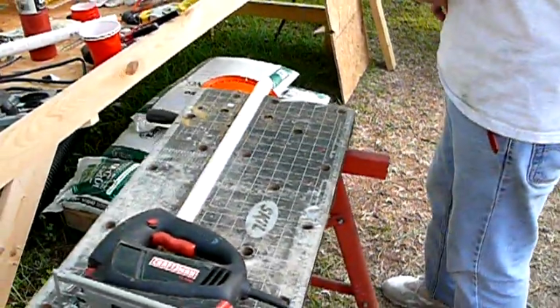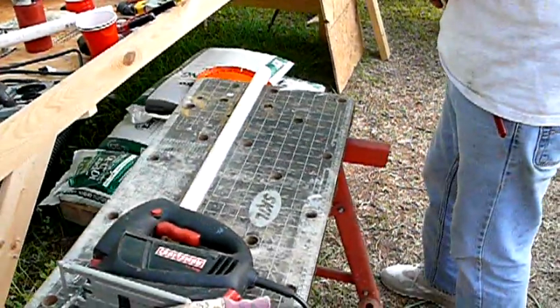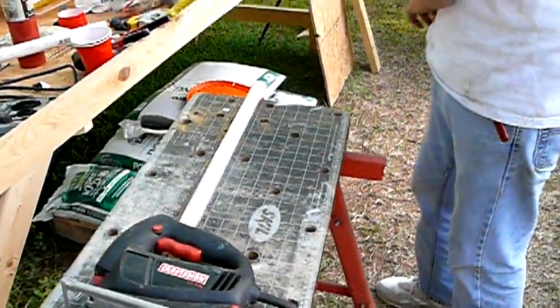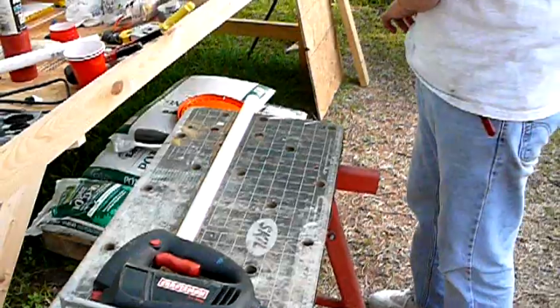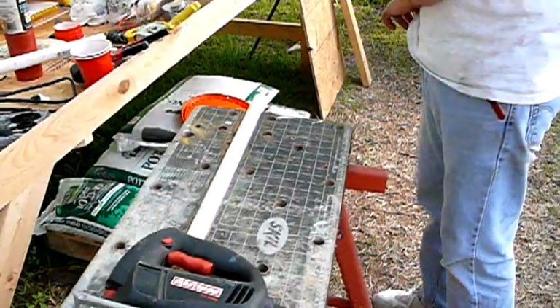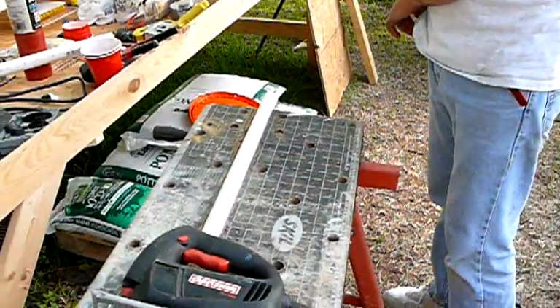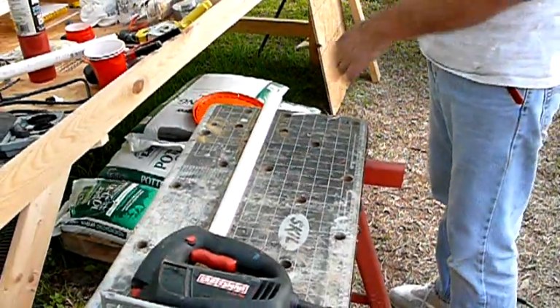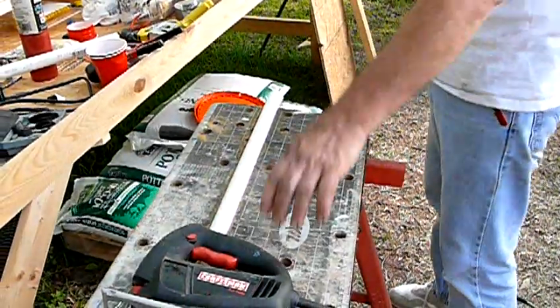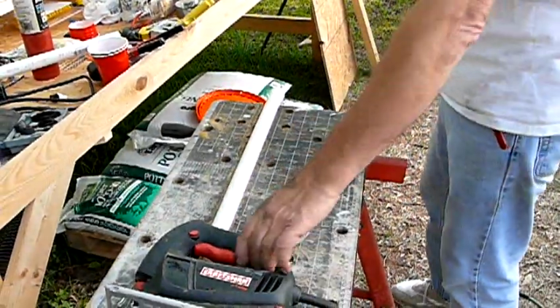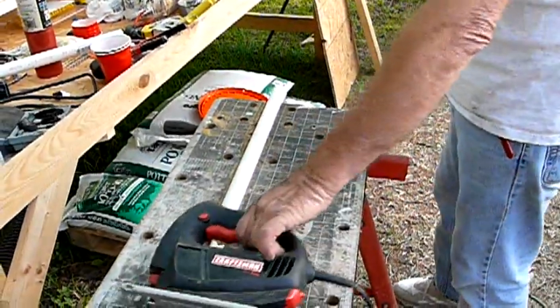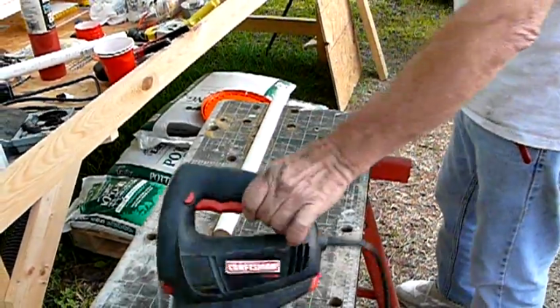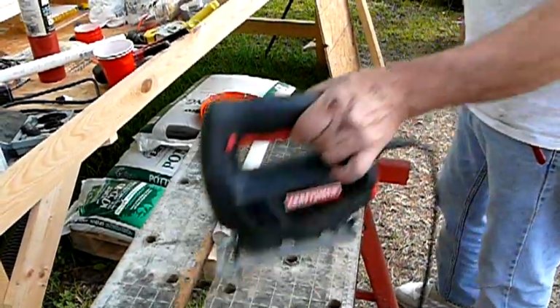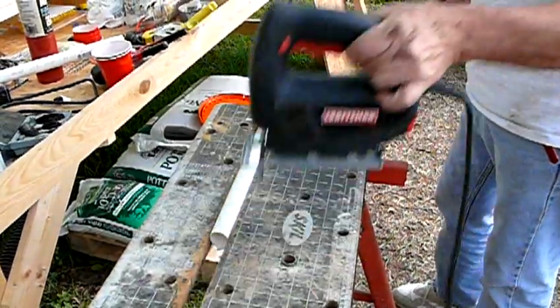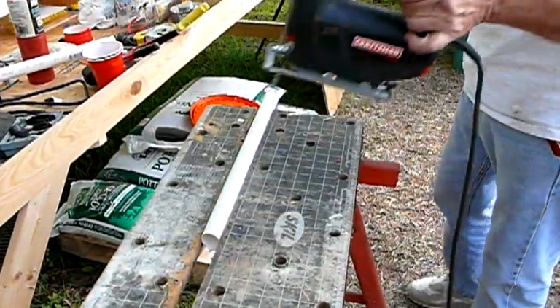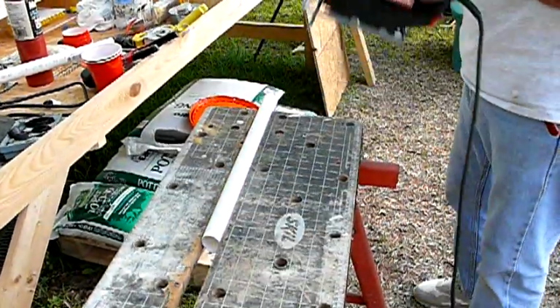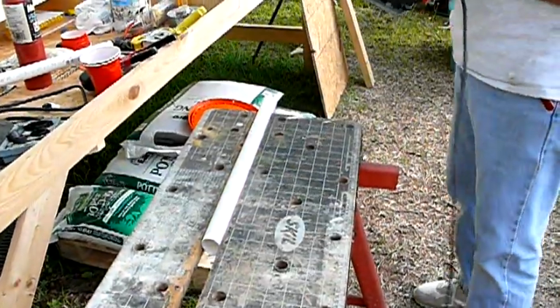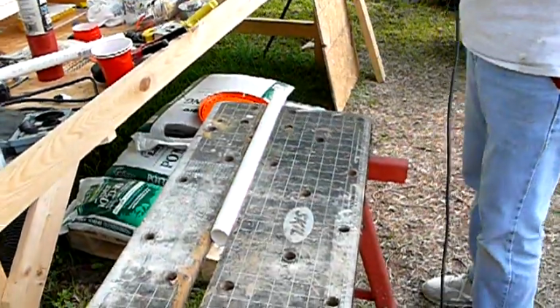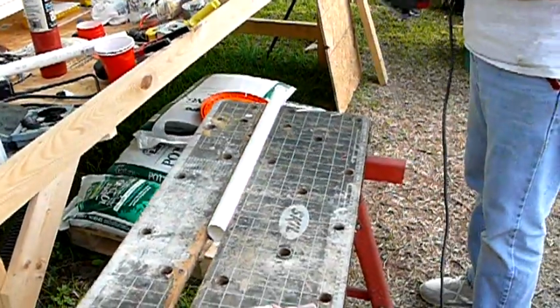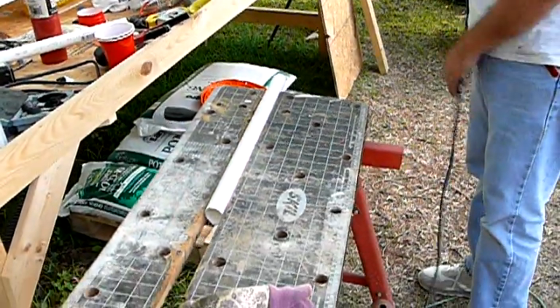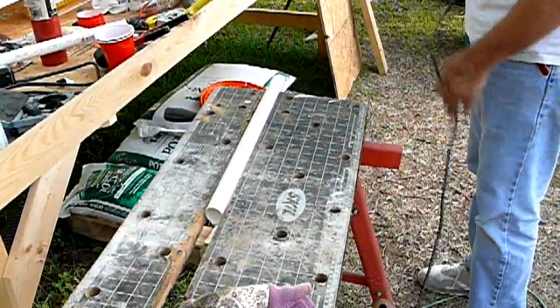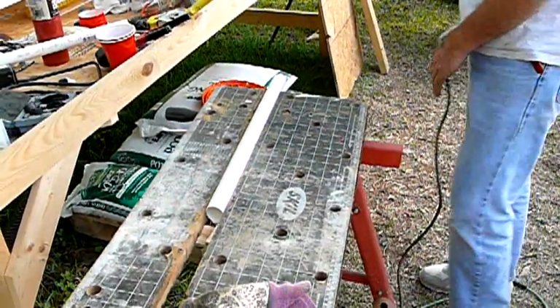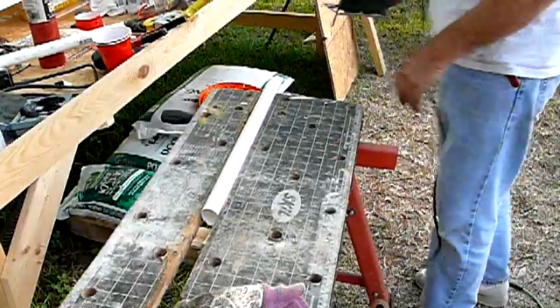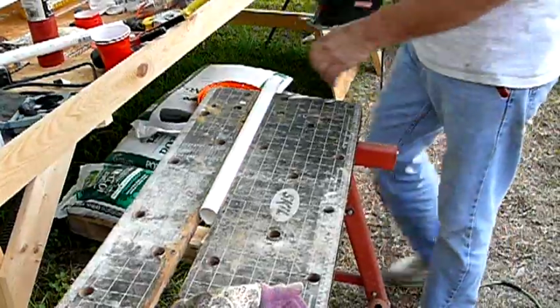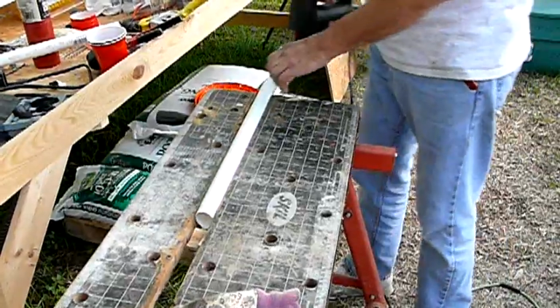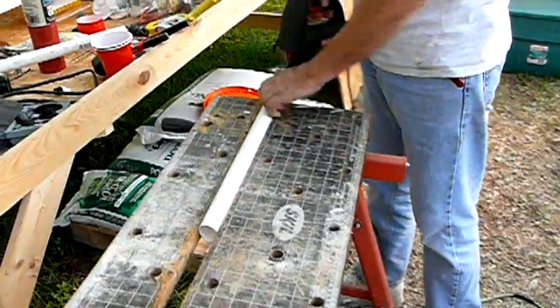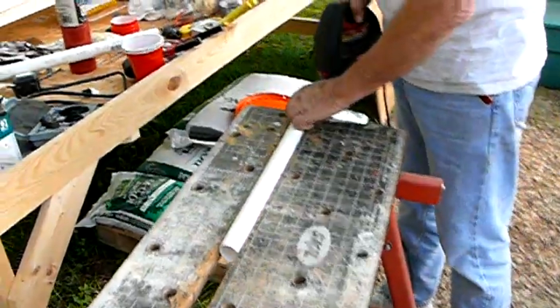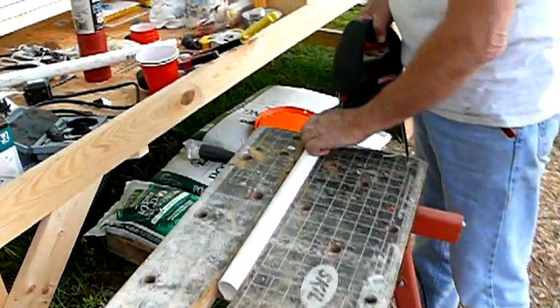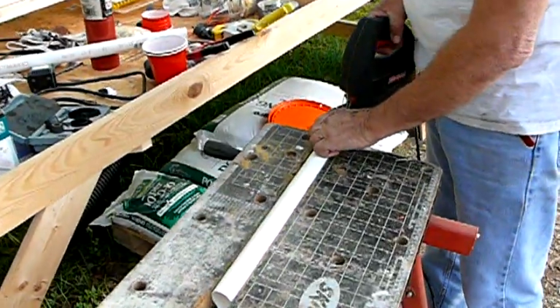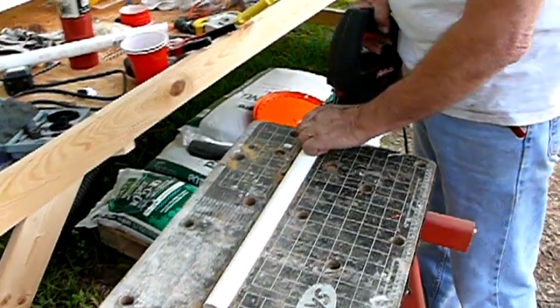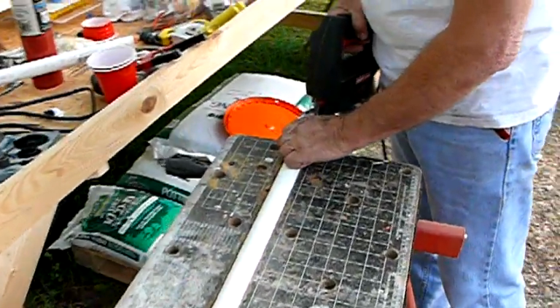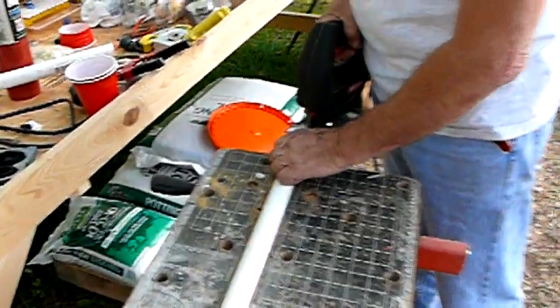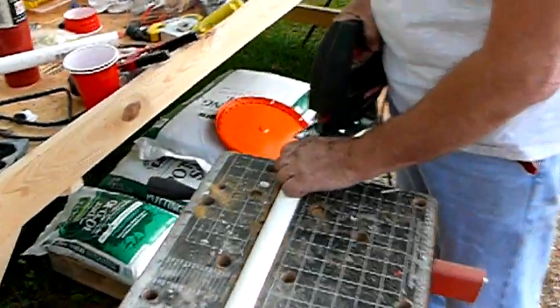The other thing is the drain pipe. I talked about how you can cut that at an angle — you can use a saber saw like this to do that, and I'll just give you a little demonstration of that.